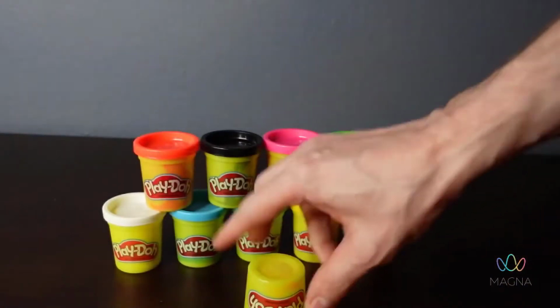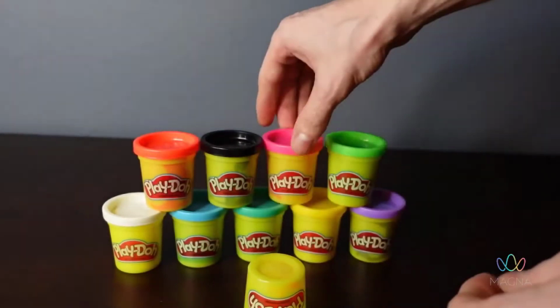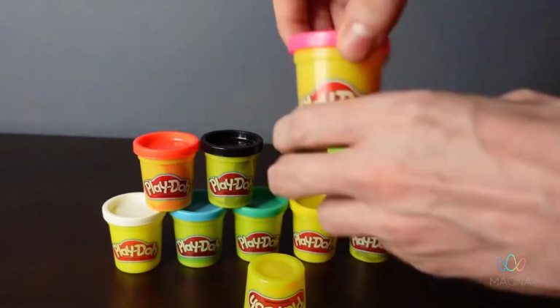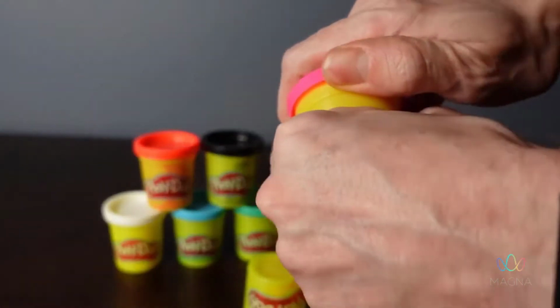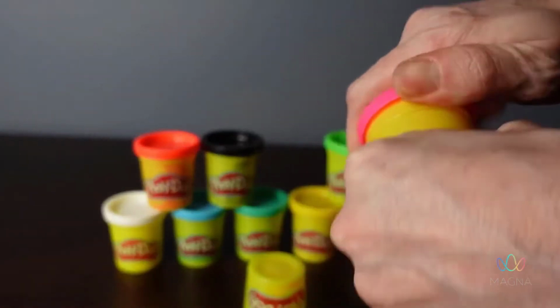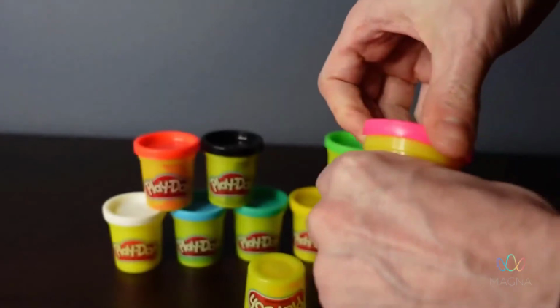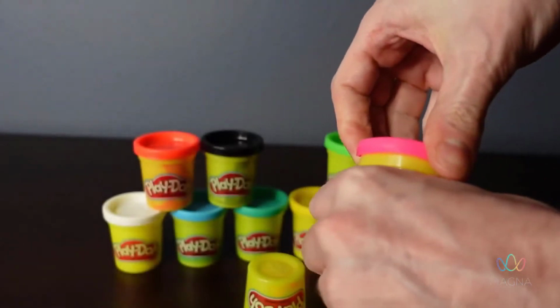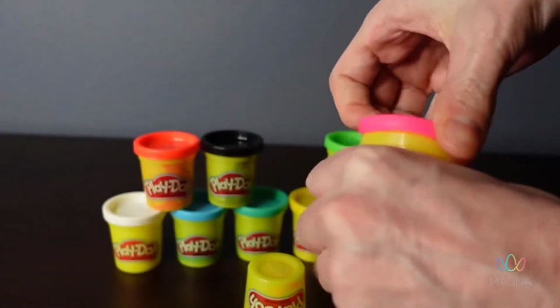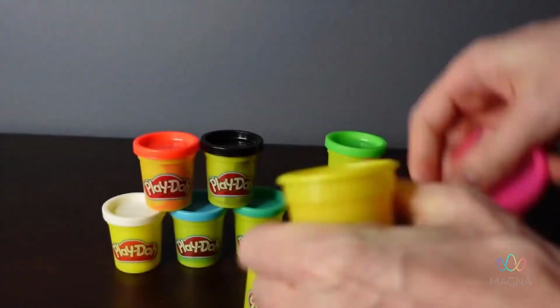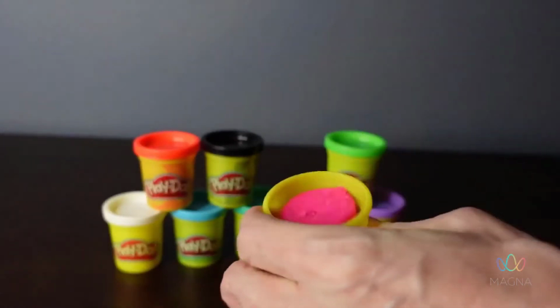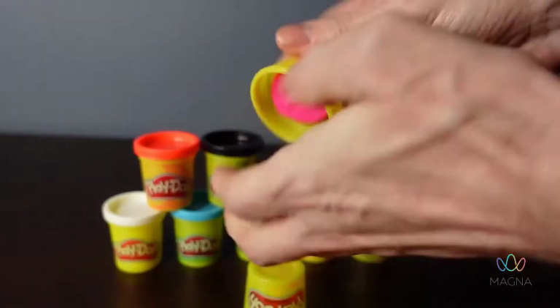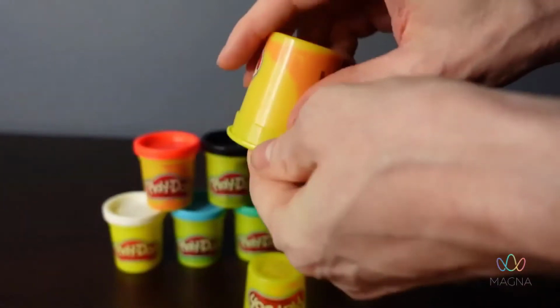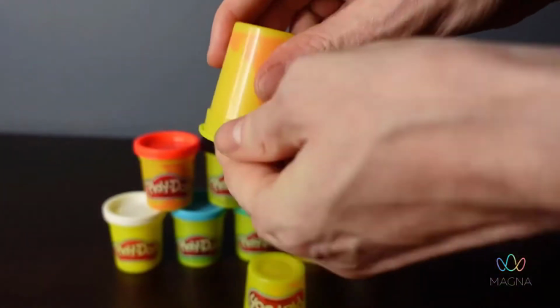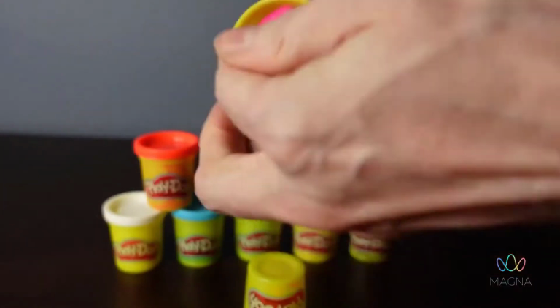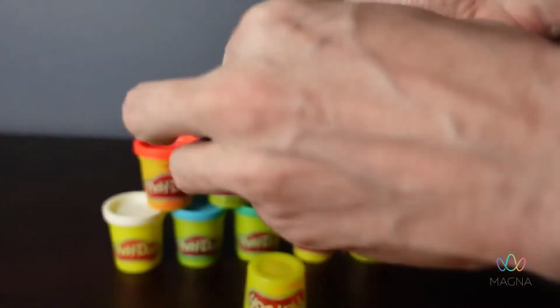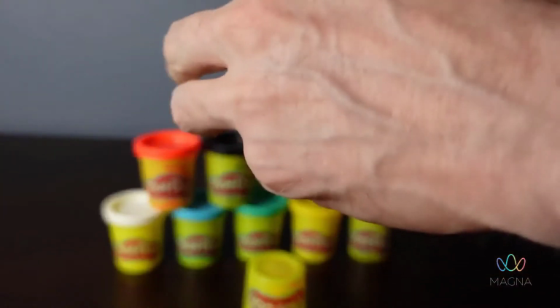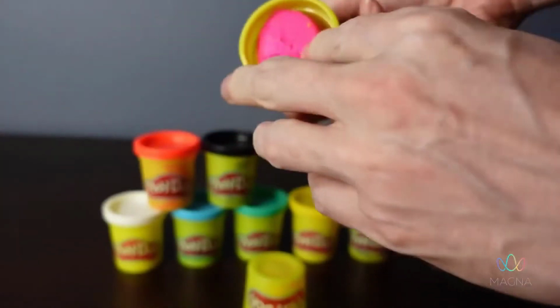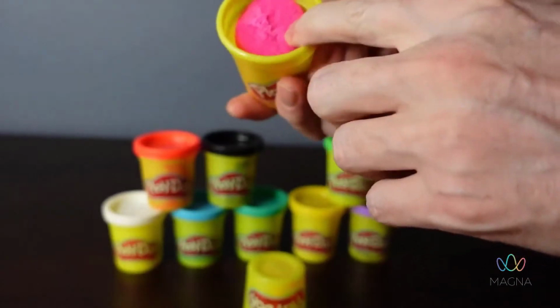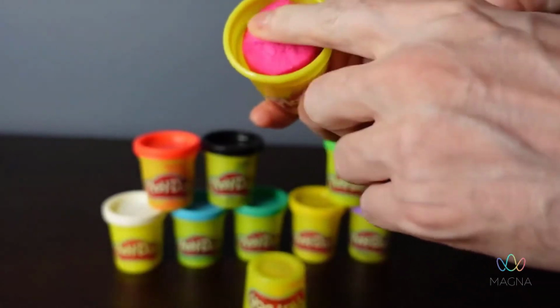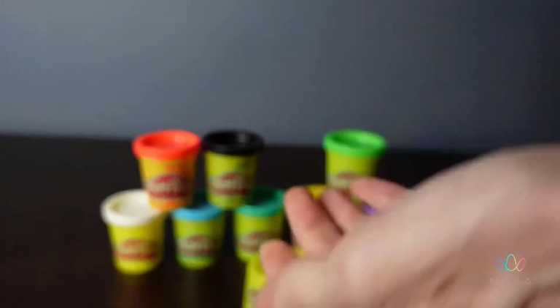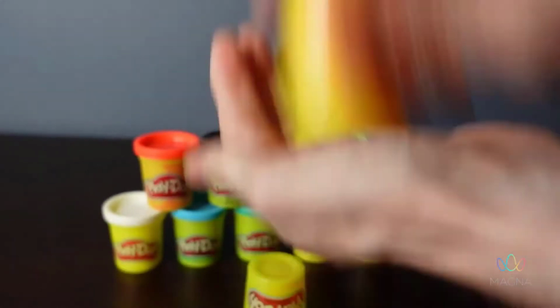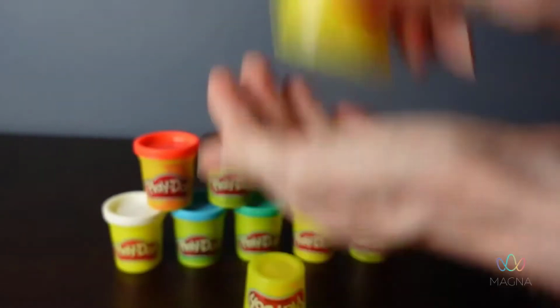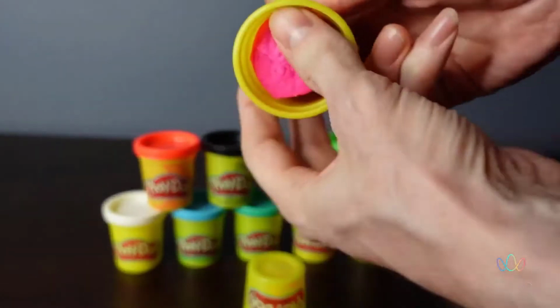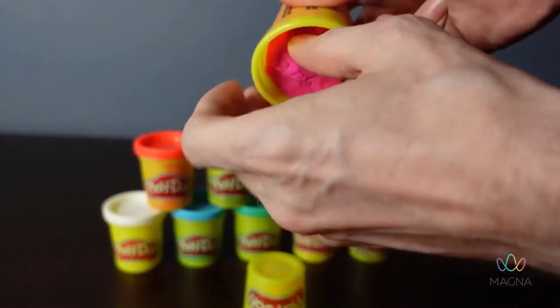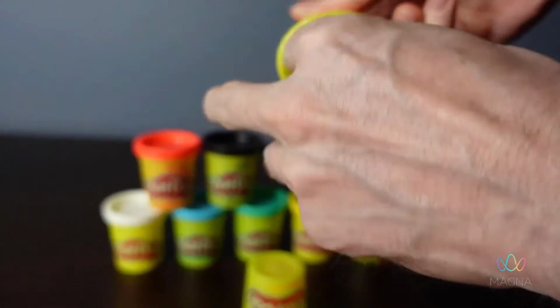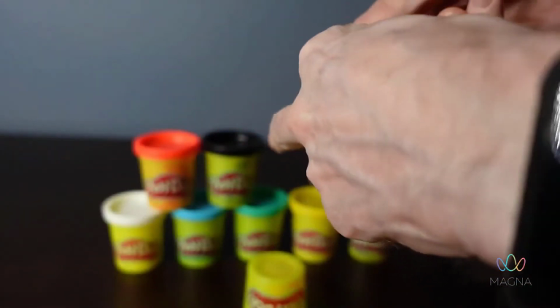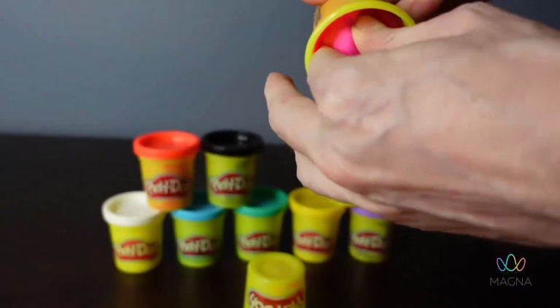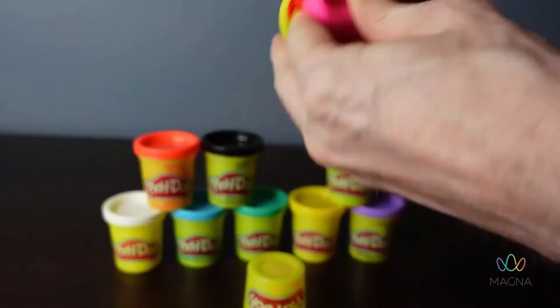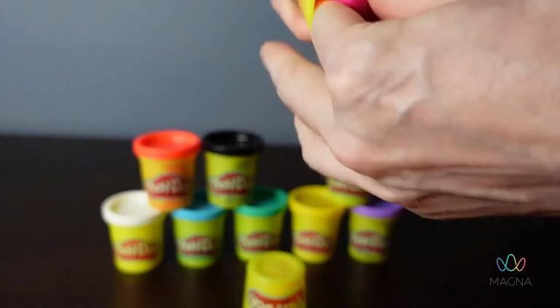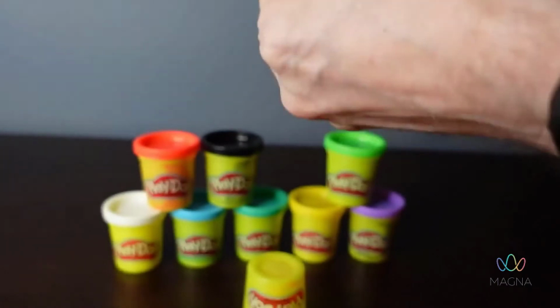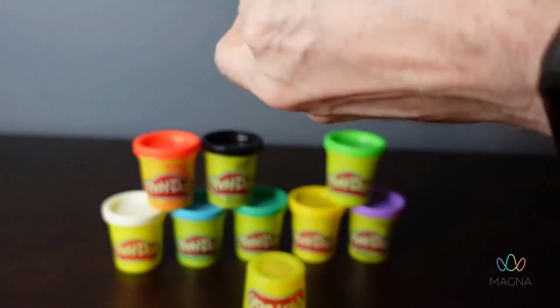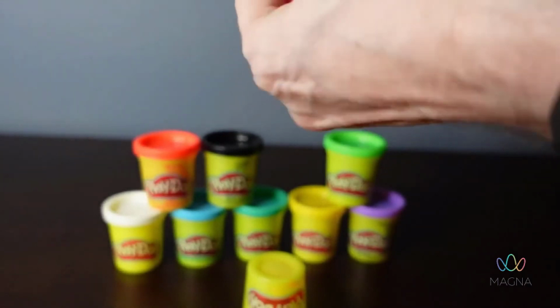We've got orange and here we've got some pink. I really like these little containers, they're very, very handy. They're not so handy for getting them out when you have bigger adult fingers, but yeah, there we go.